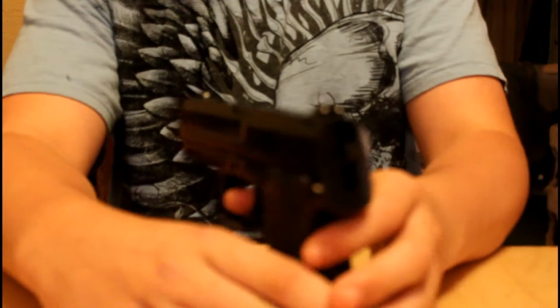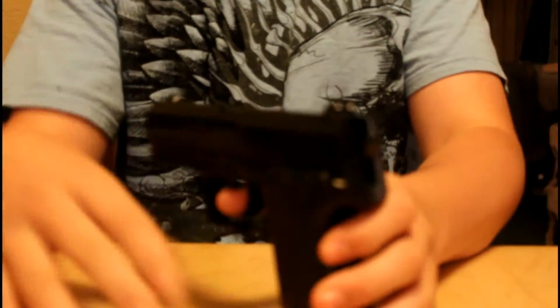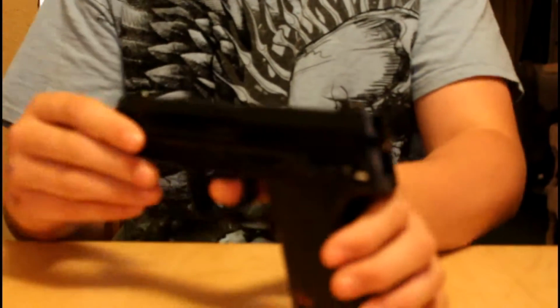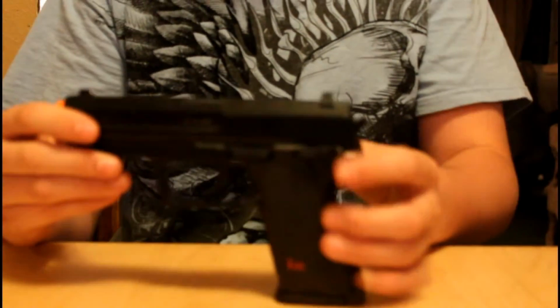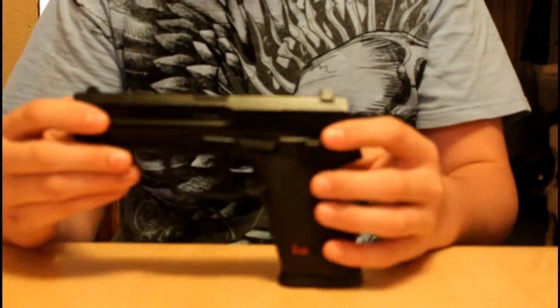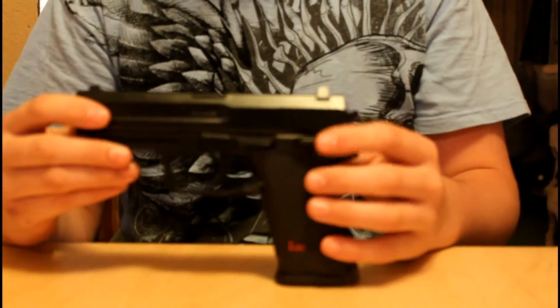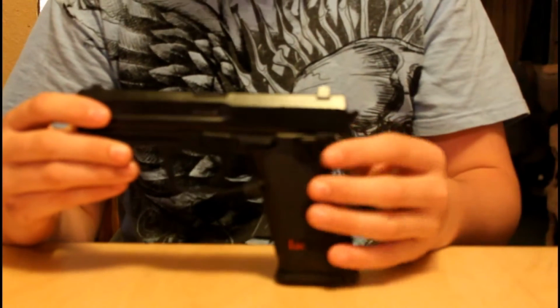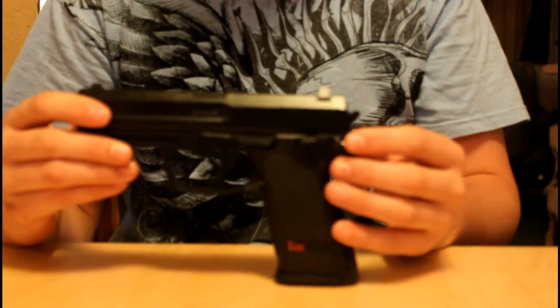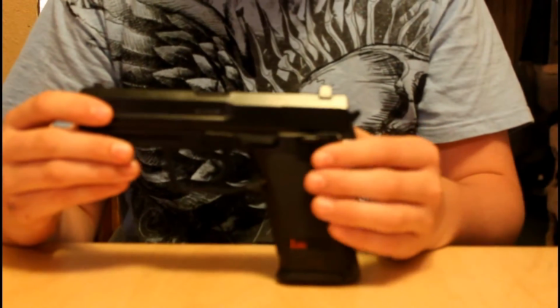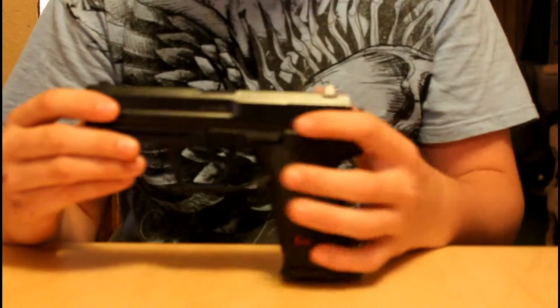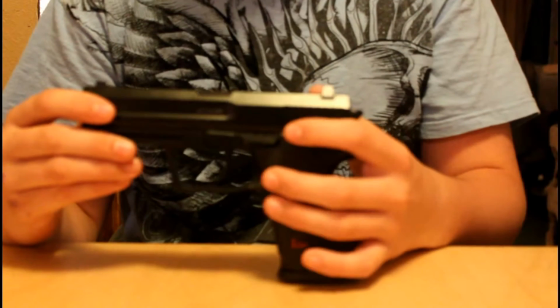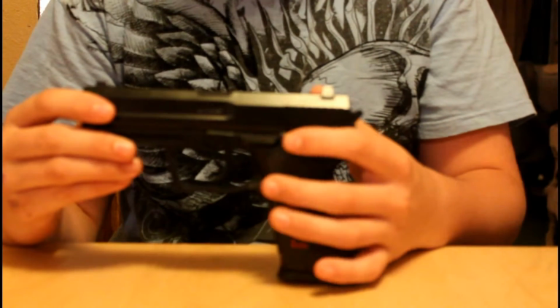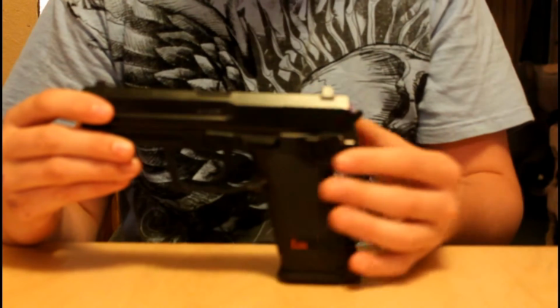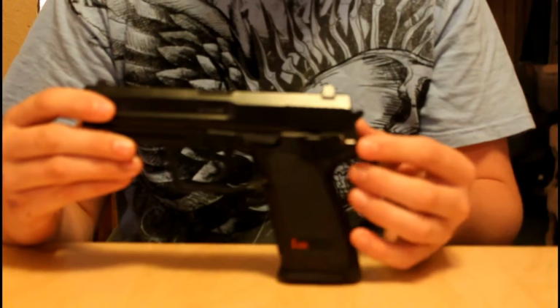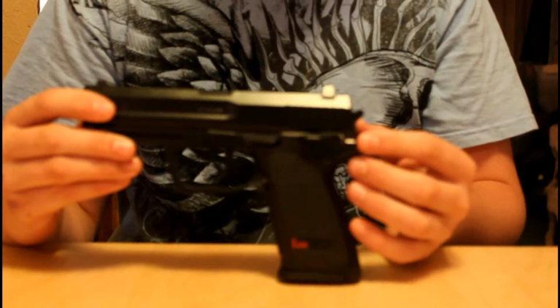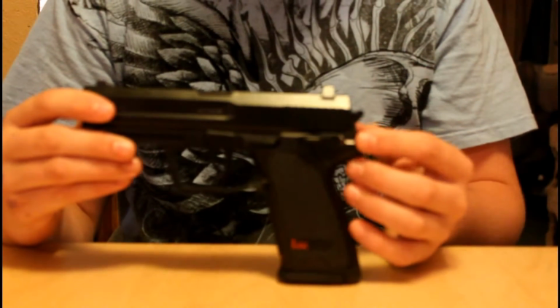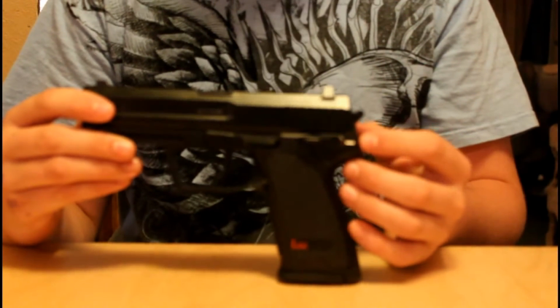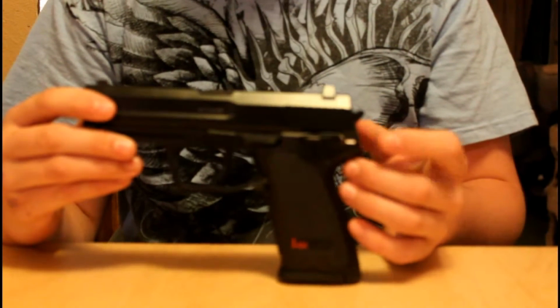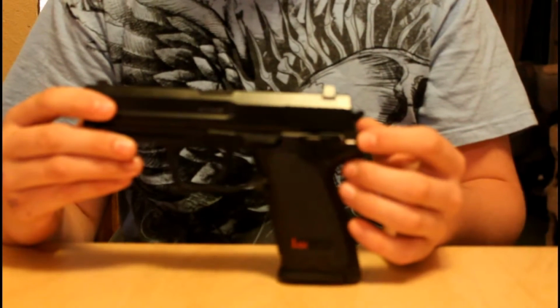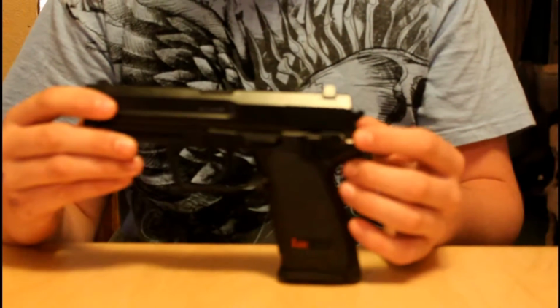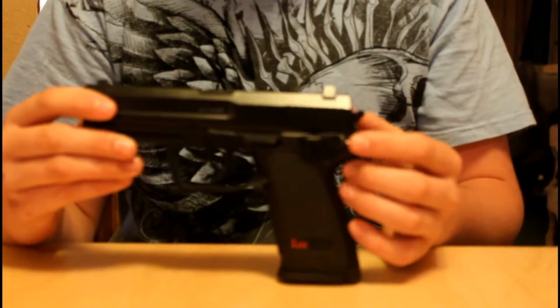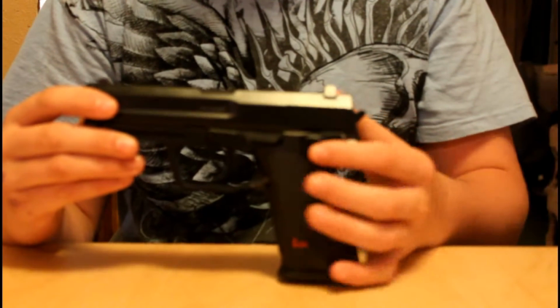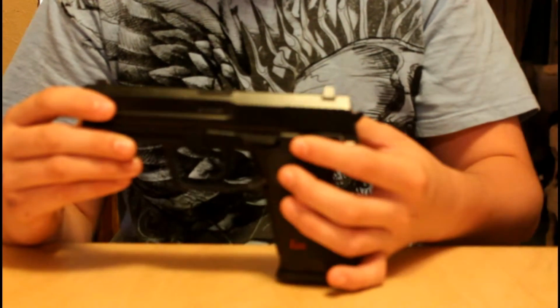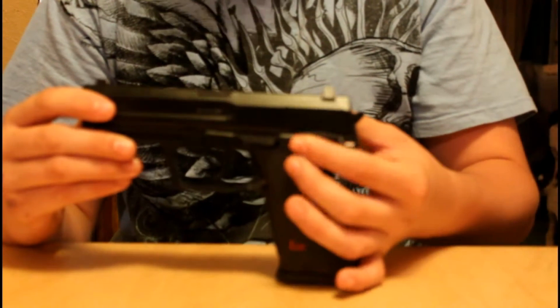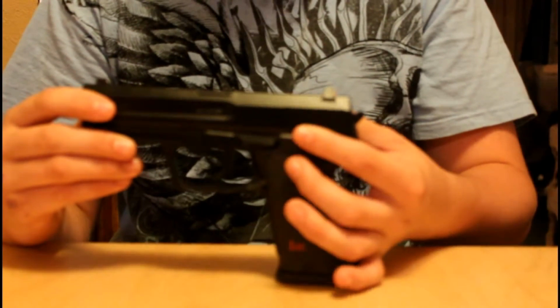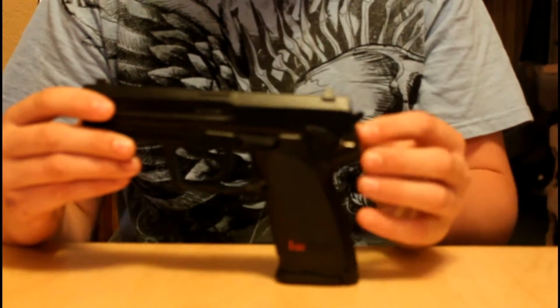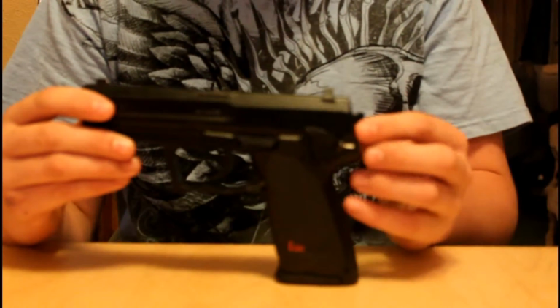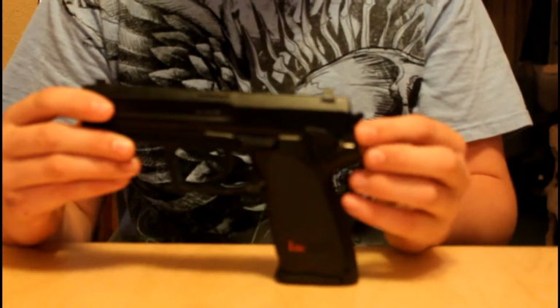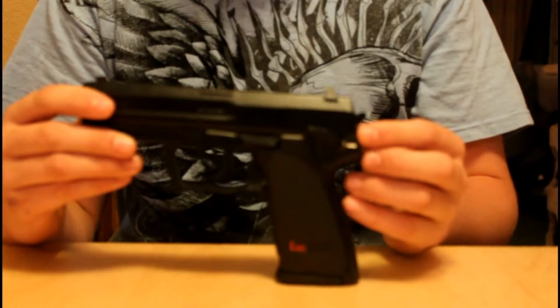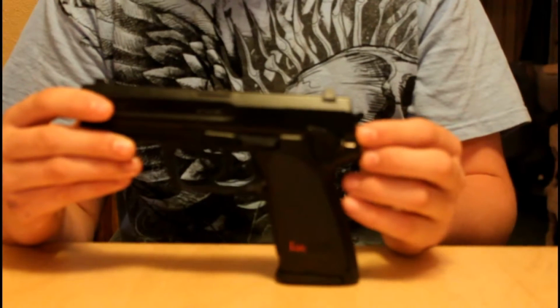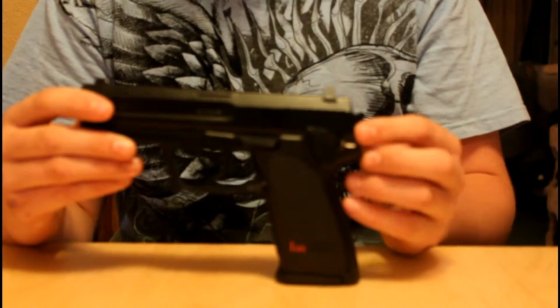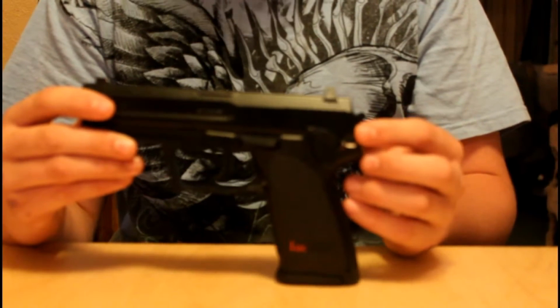The safety is right here. Right now it is on the red F which means fire, and then when you push it up it has a white S that means safe.